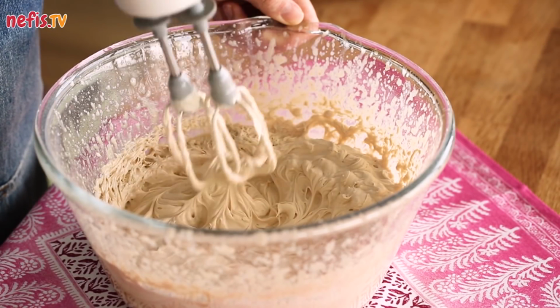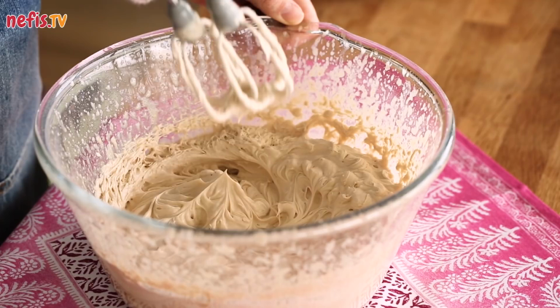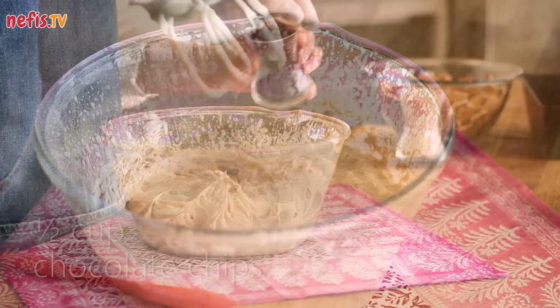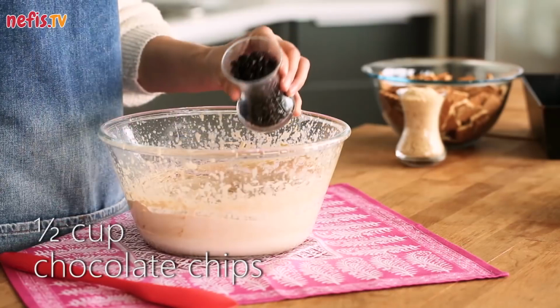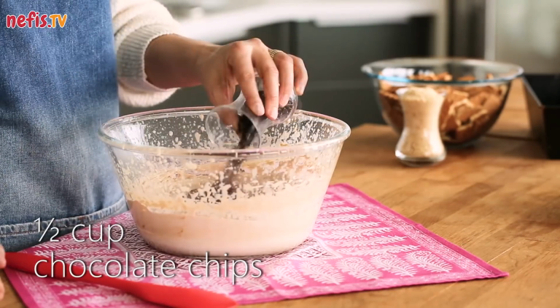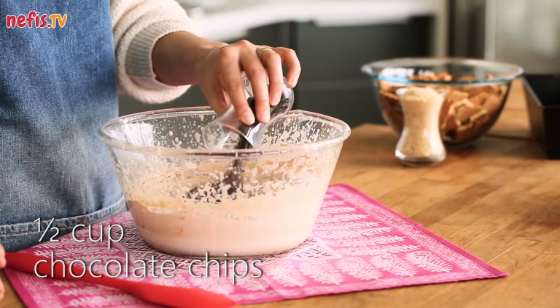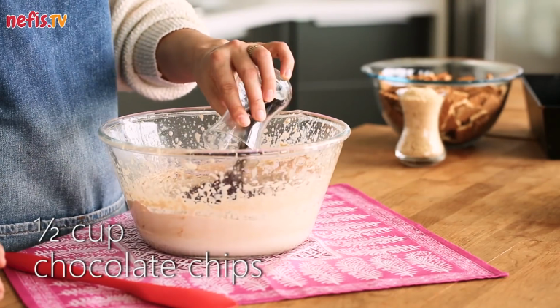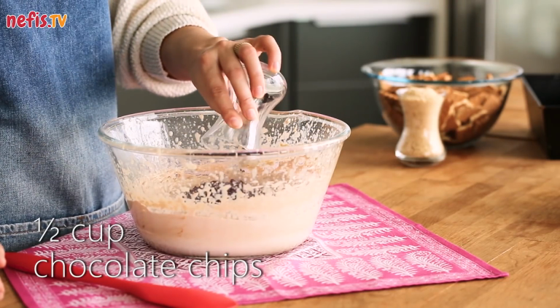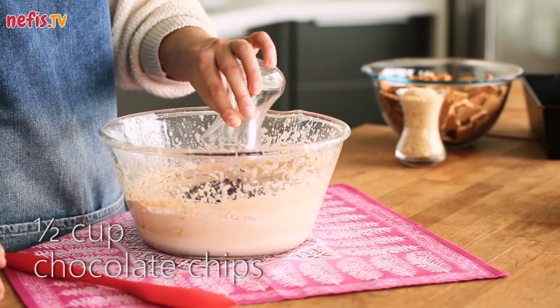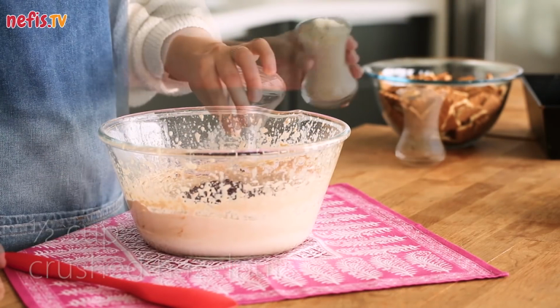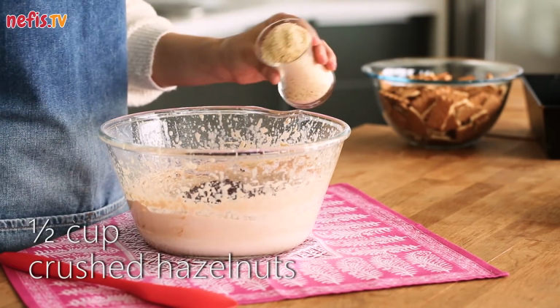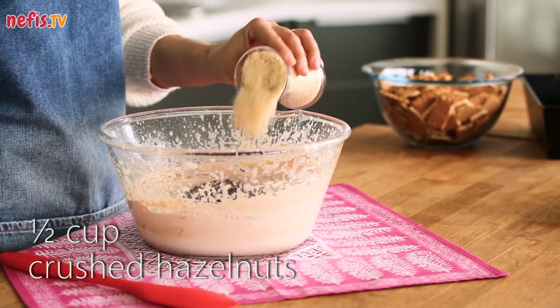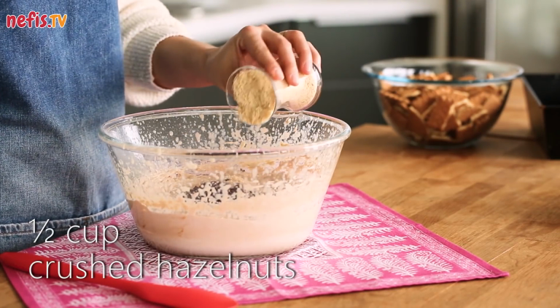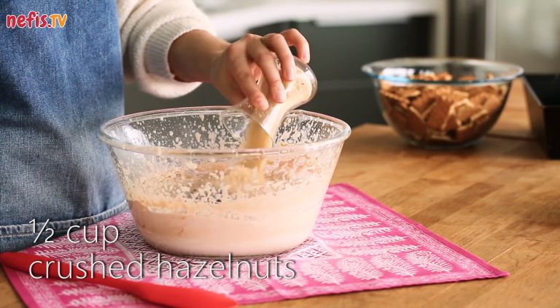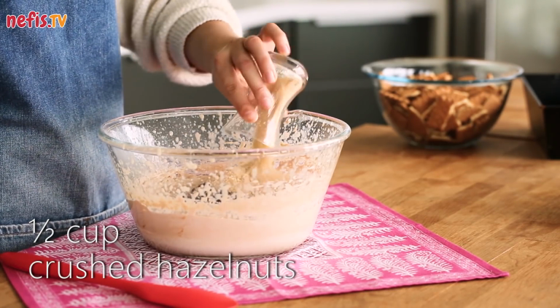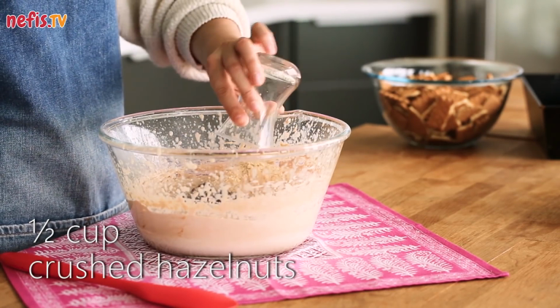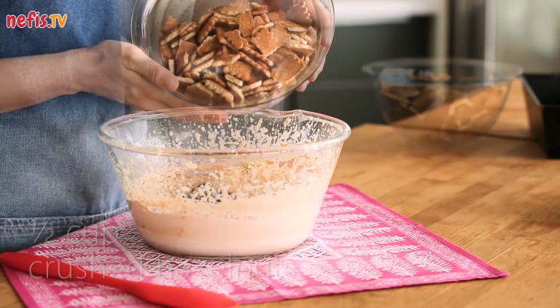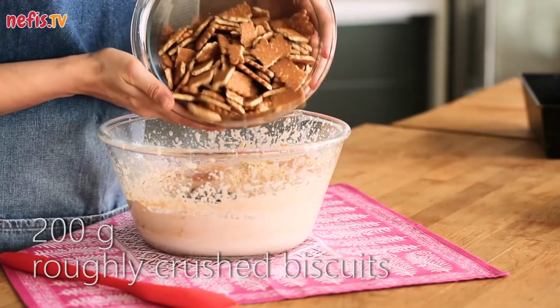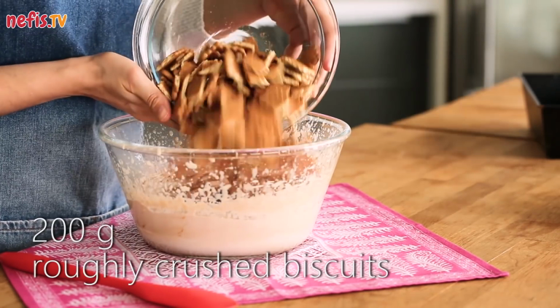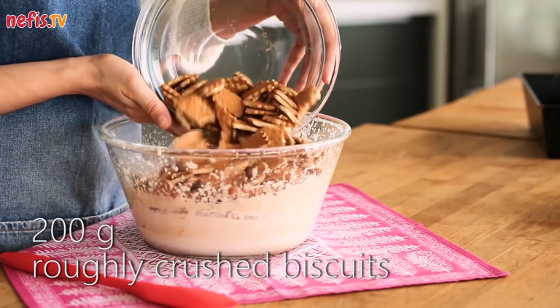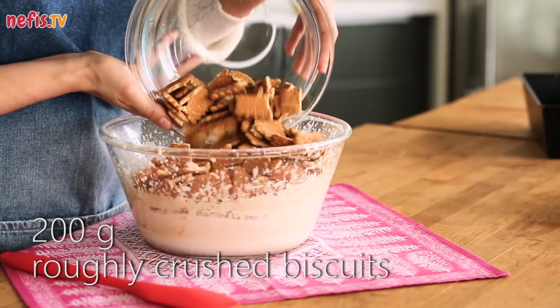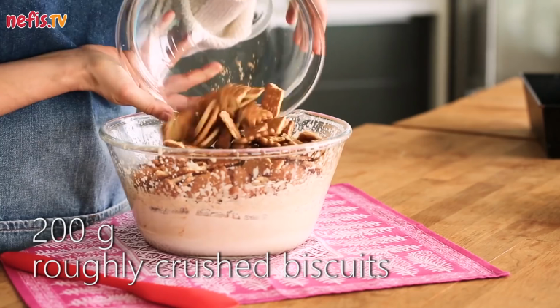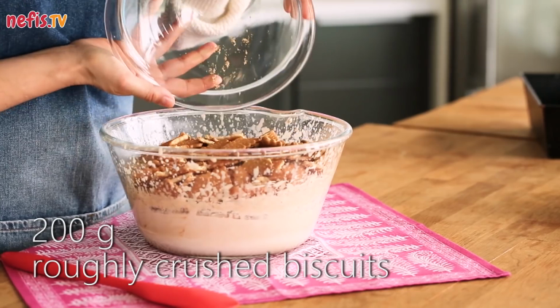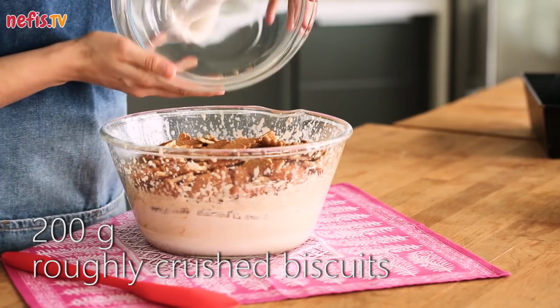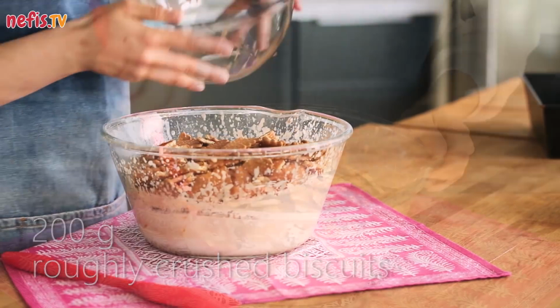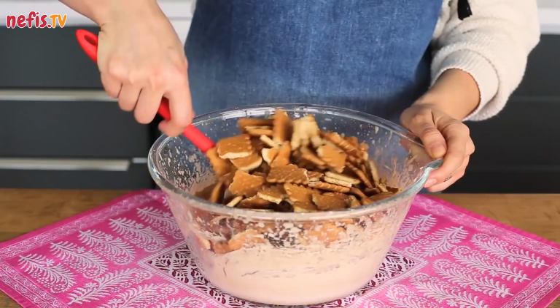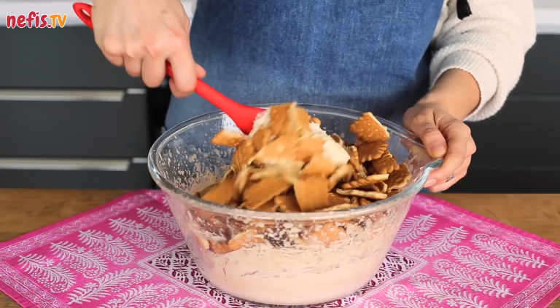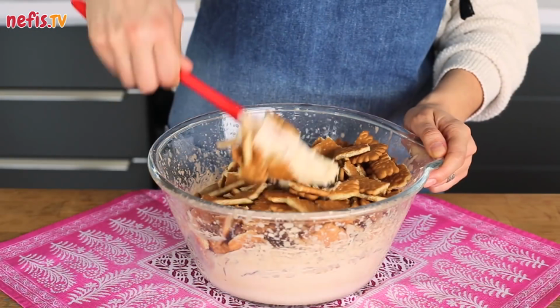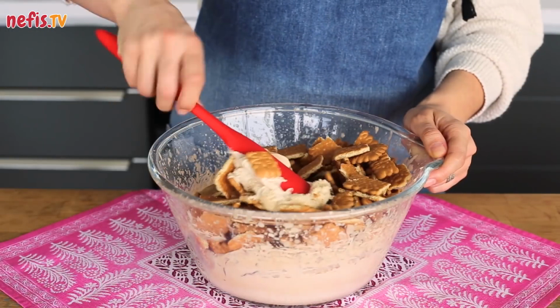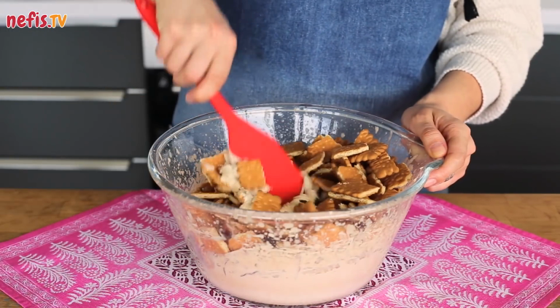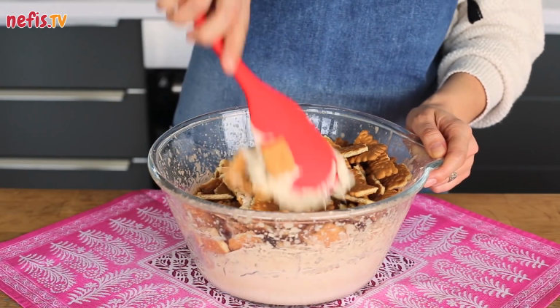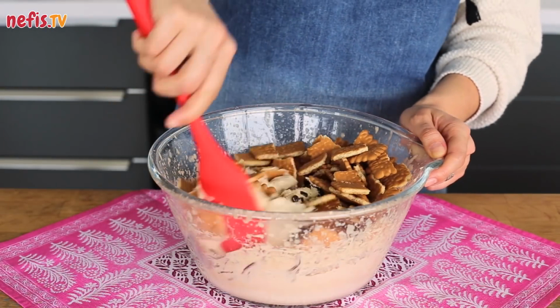Mix half a cup of chocolate chips, half a cup of crushed hazelnuts, and 200g of roughly crushed biscuits into the chantilly cream.